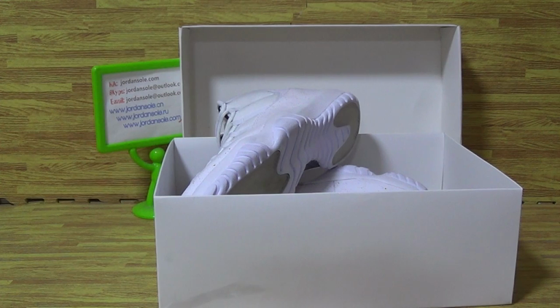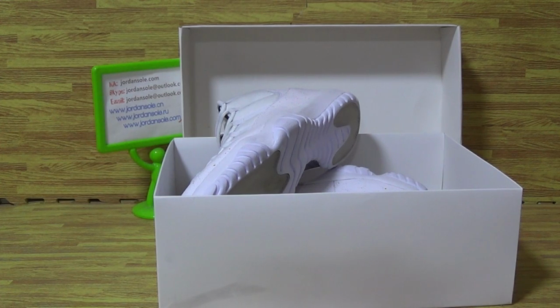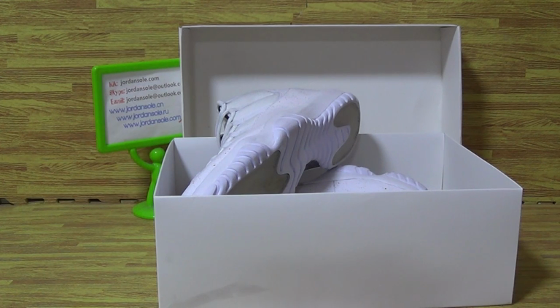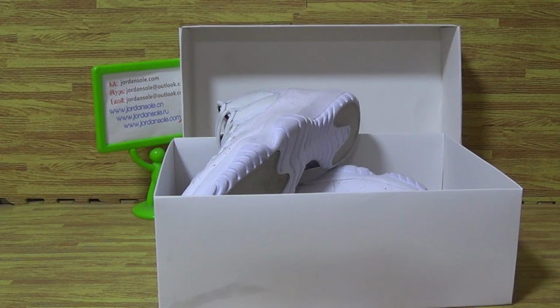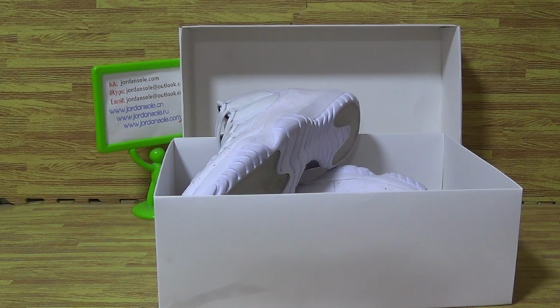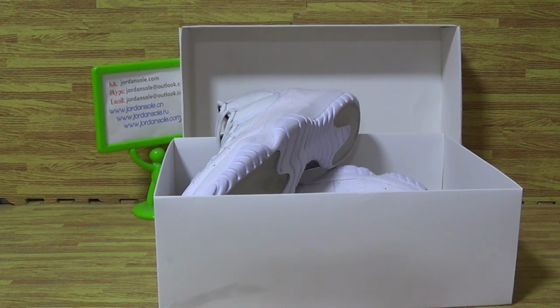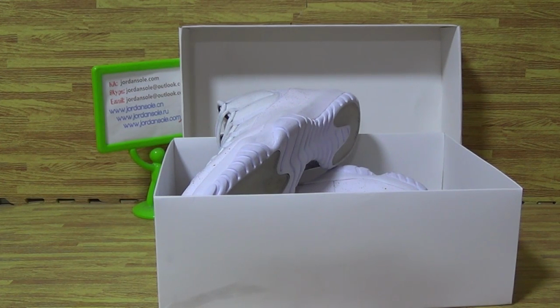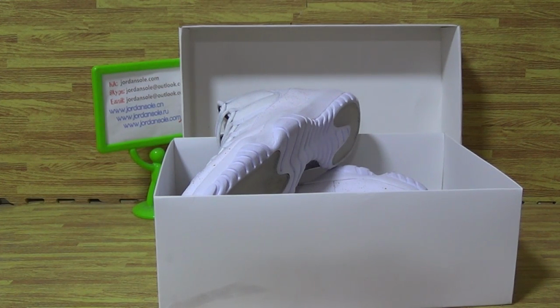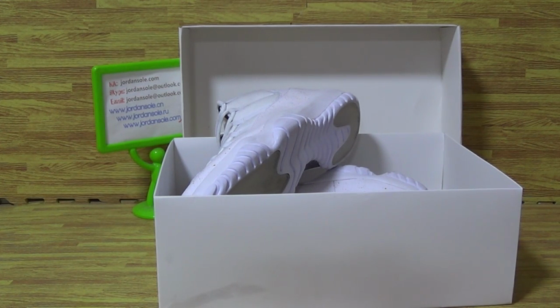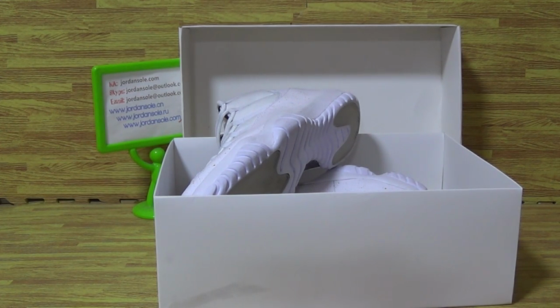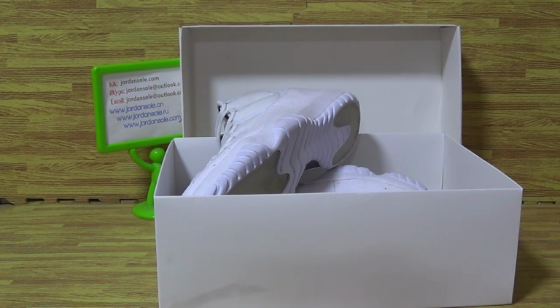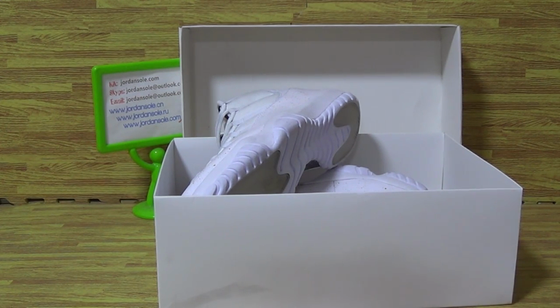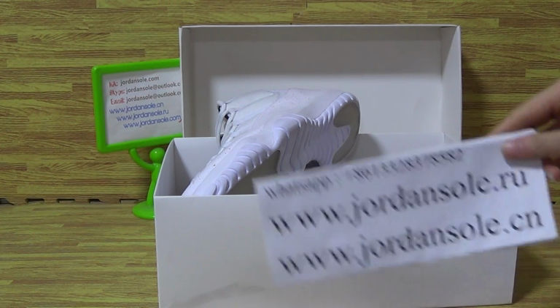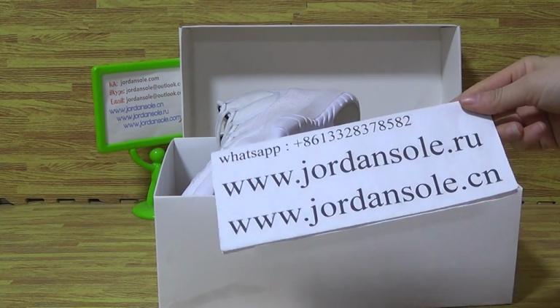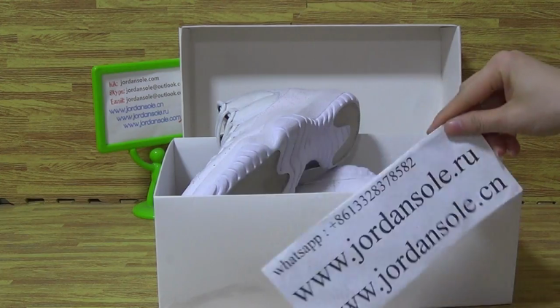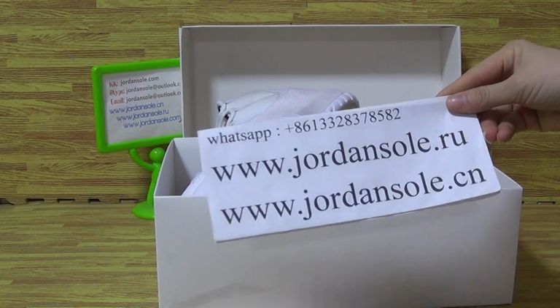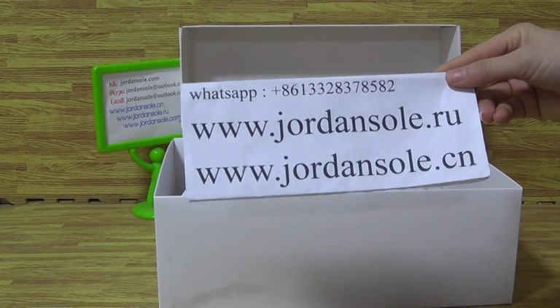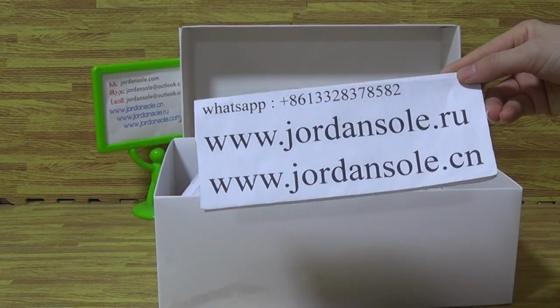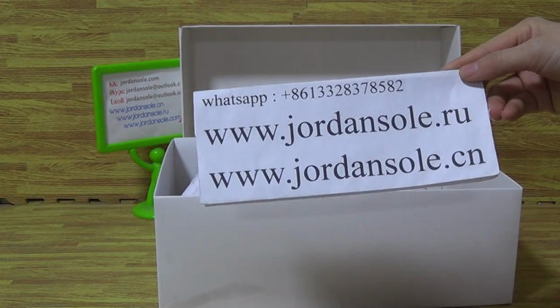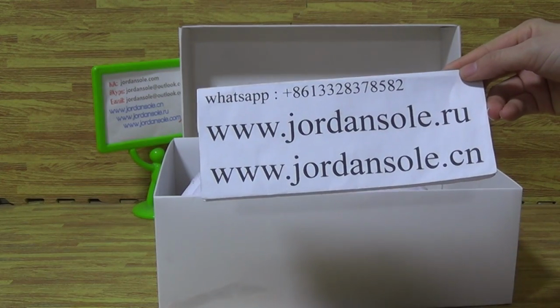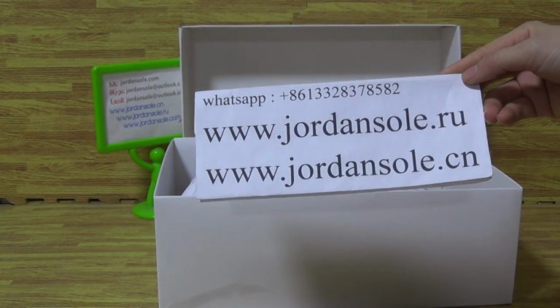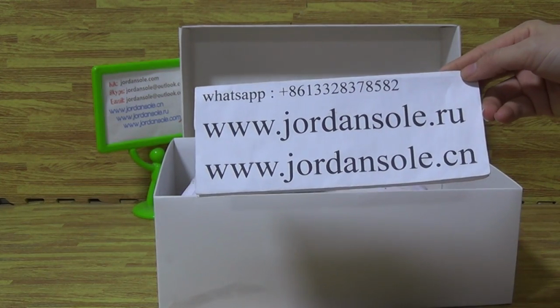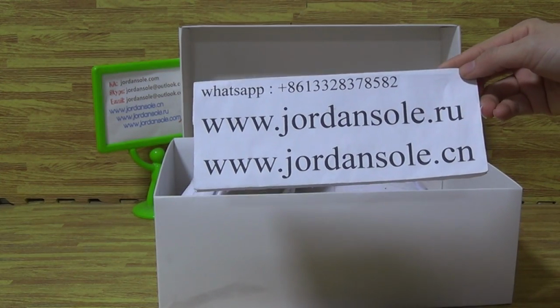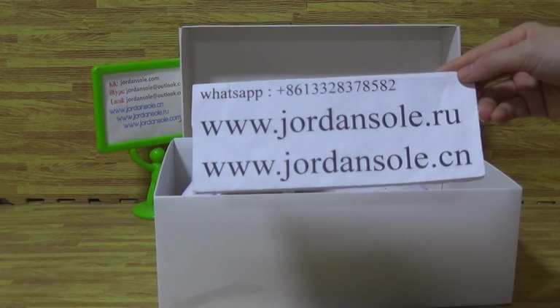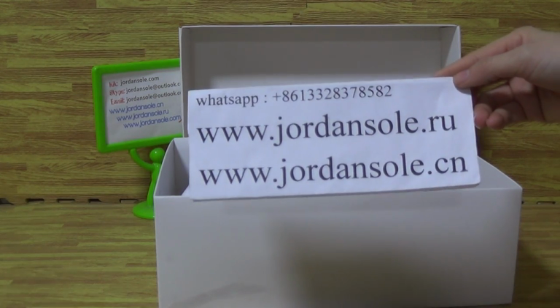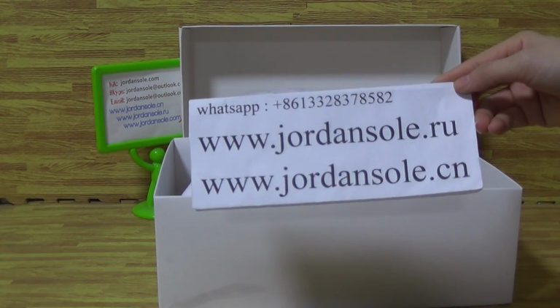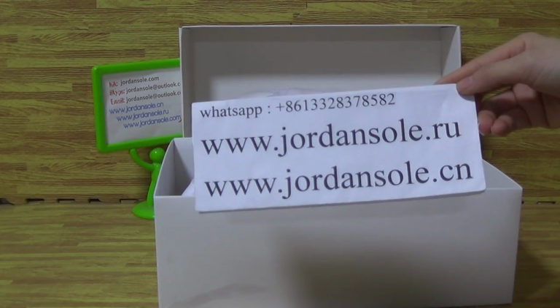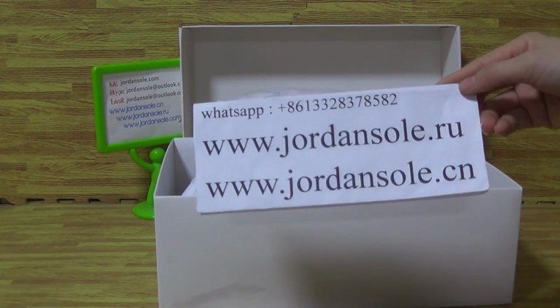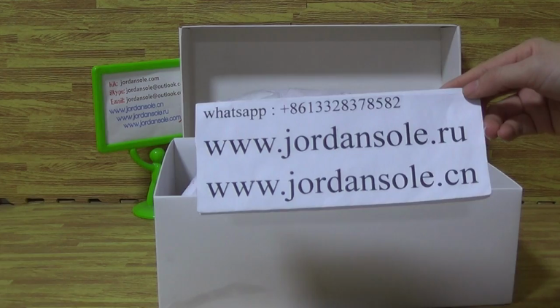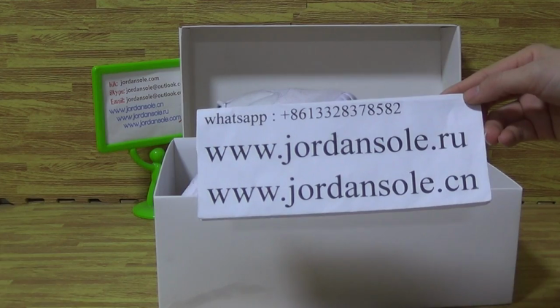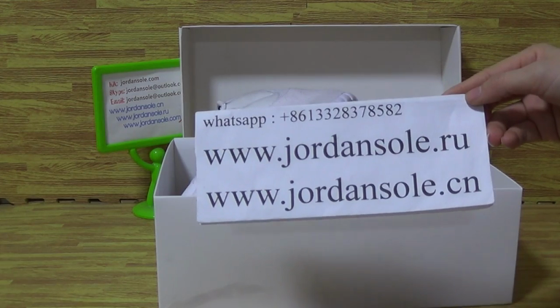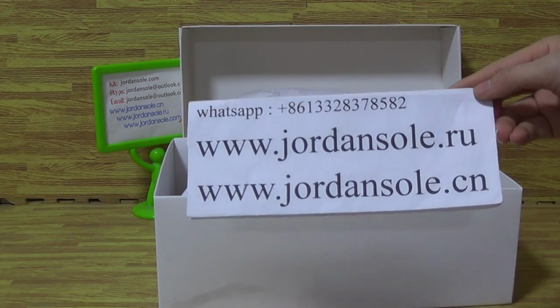Hello everybody, it's Ella. Welcome to Jordan Solo. We got the website named JordanSolo.CN, JordanSolo.I, and also JordanSolo.com.